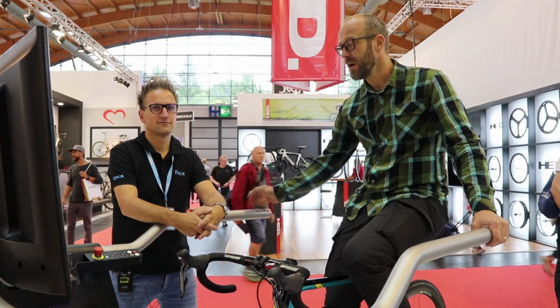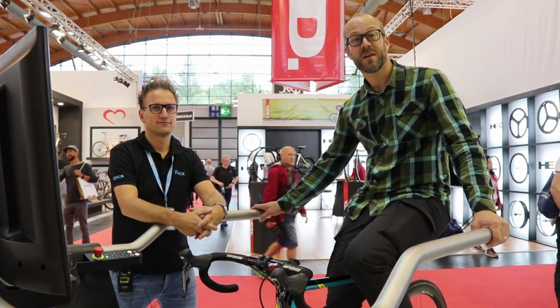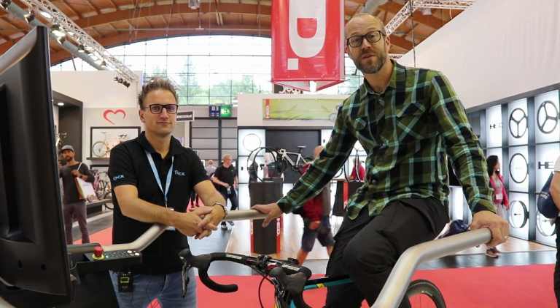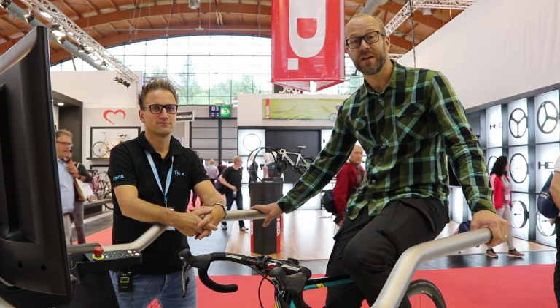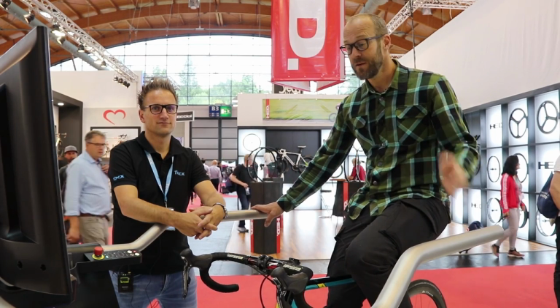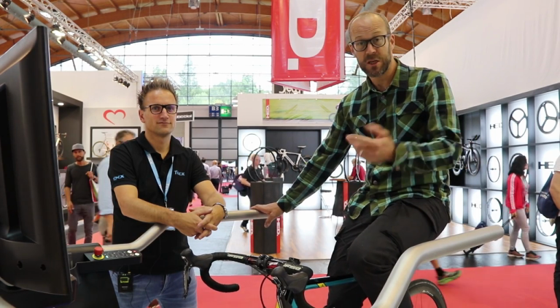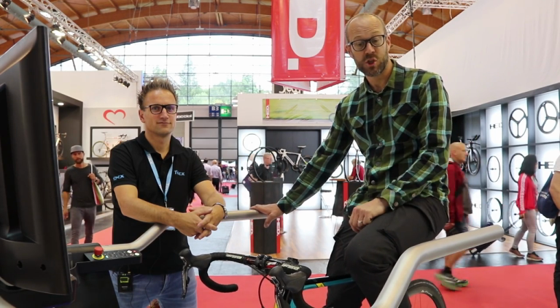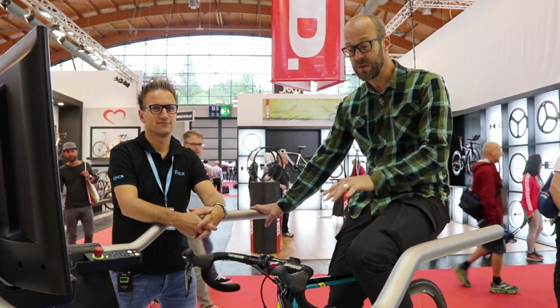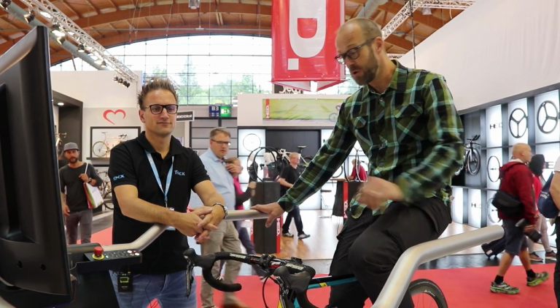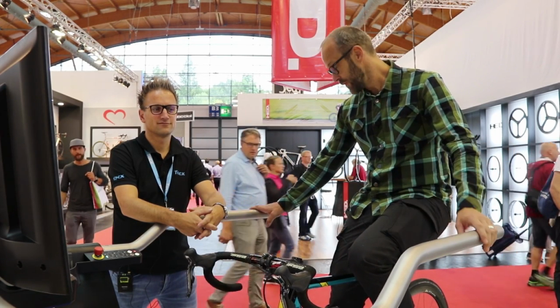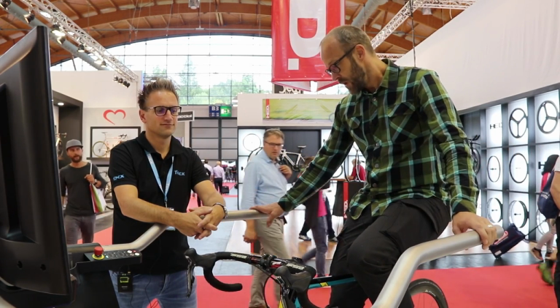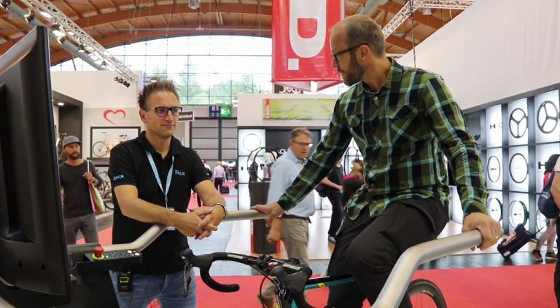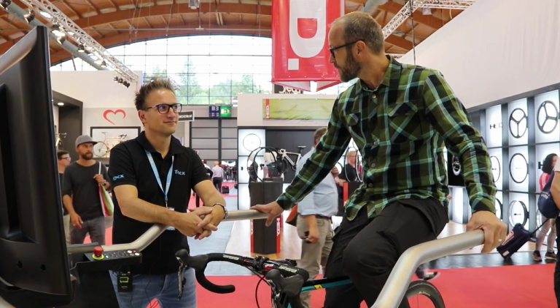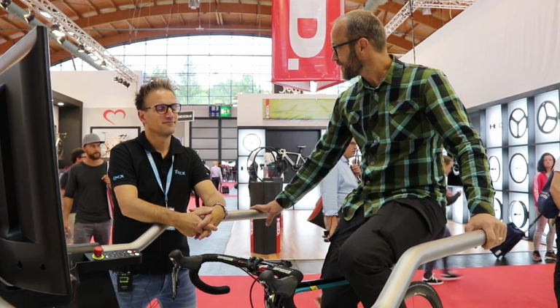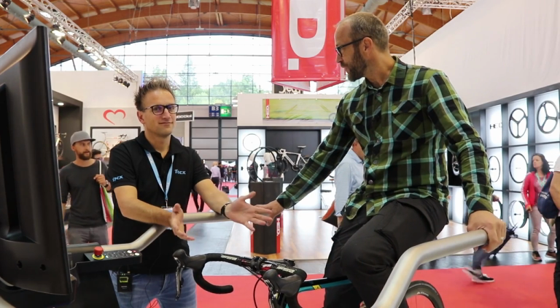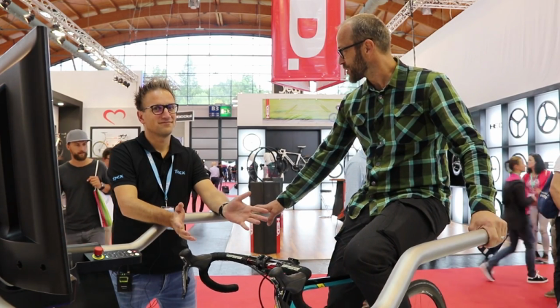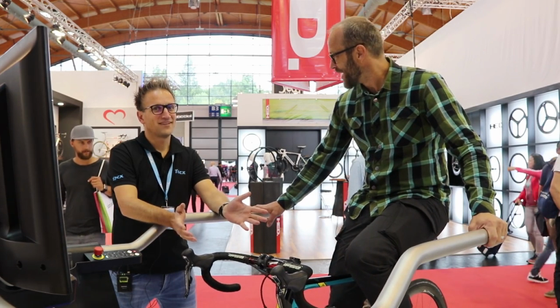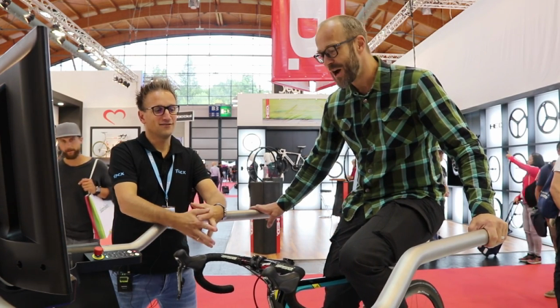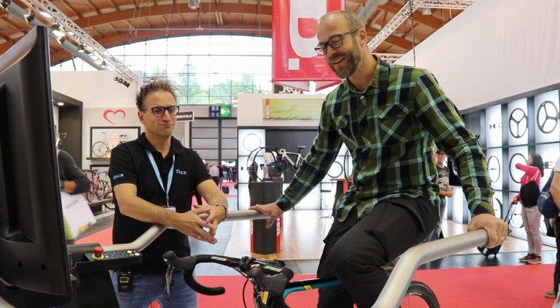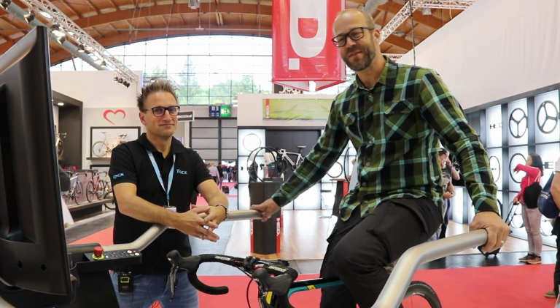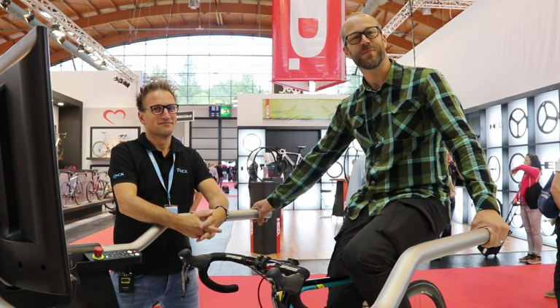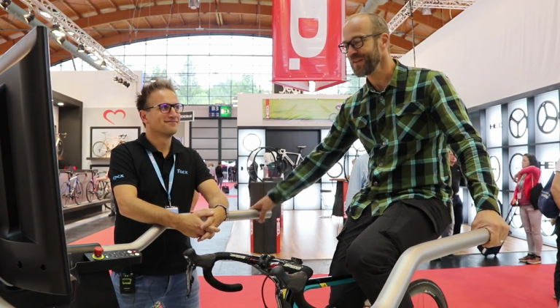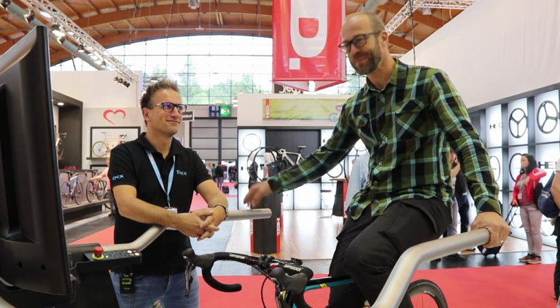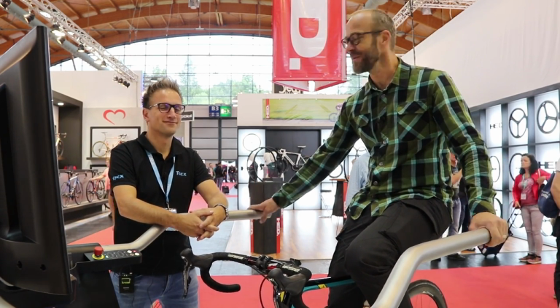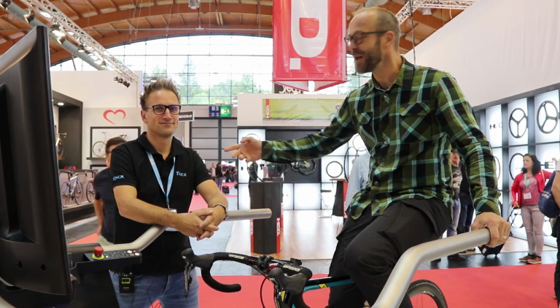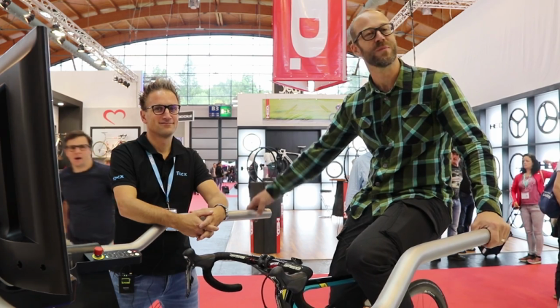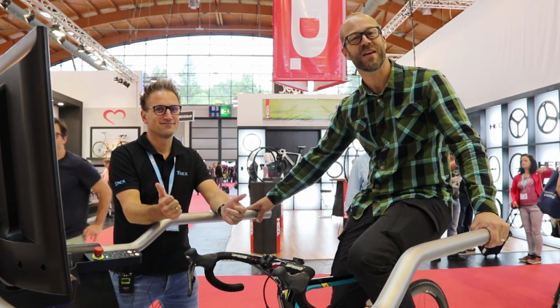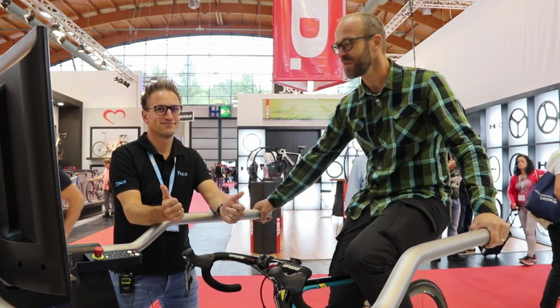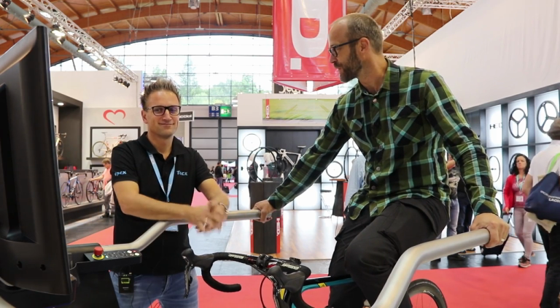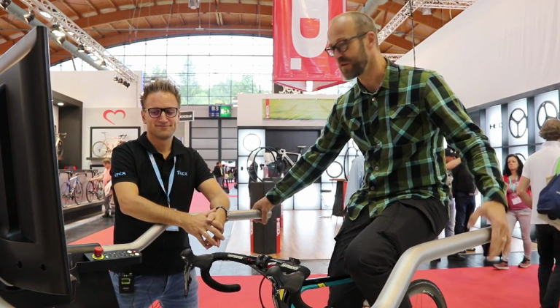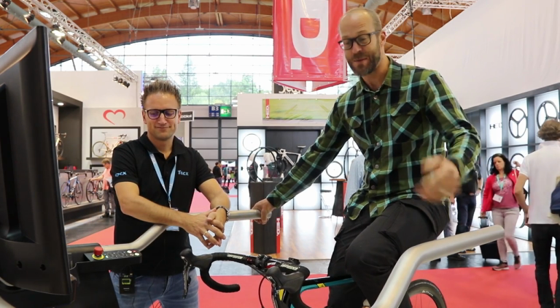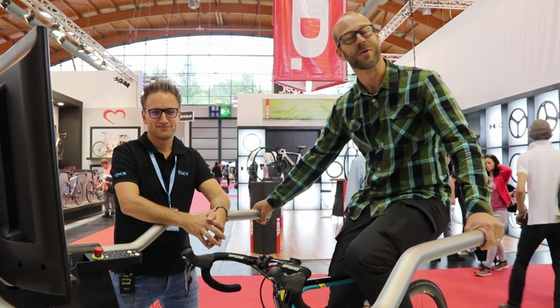Hi, Dave from RoadCC here. I'm at Eurobike Show and I'm sitting on probably the world's most expensive turbo trainer. £7,000 — a Tax Magnum. I've got Hilco from Tax here to talk us through the system and get me going on it.